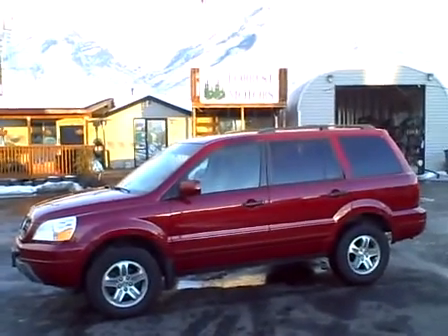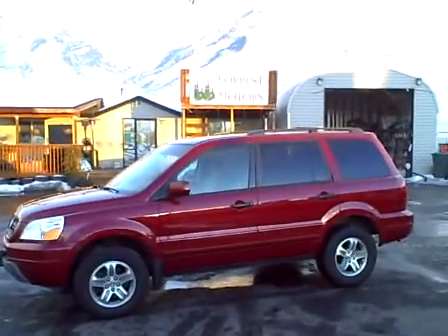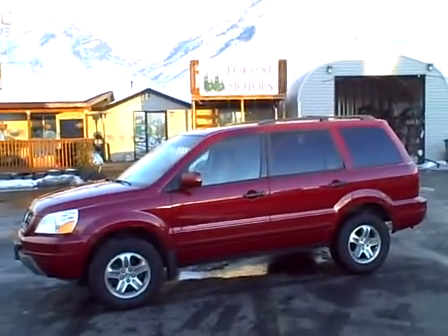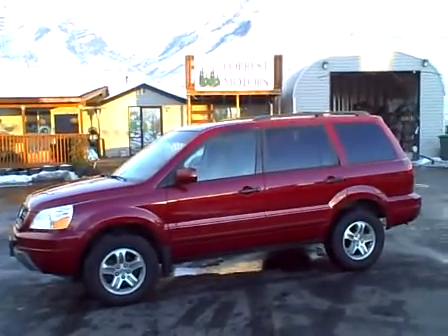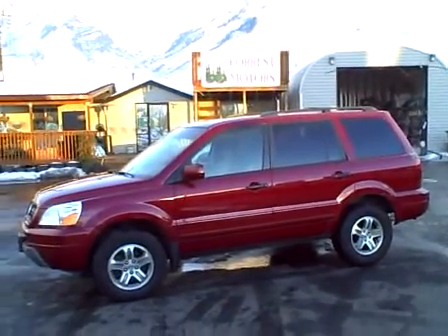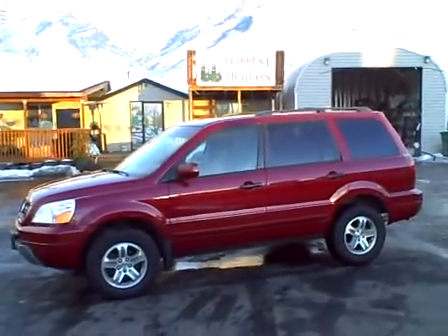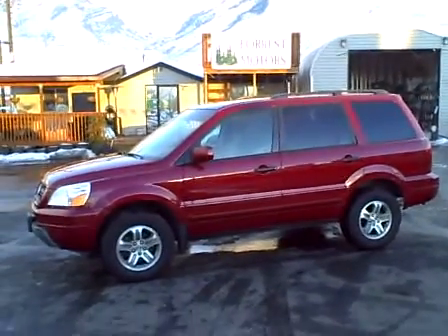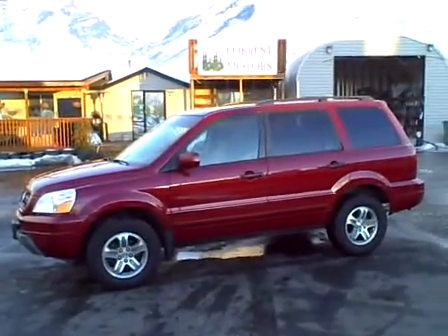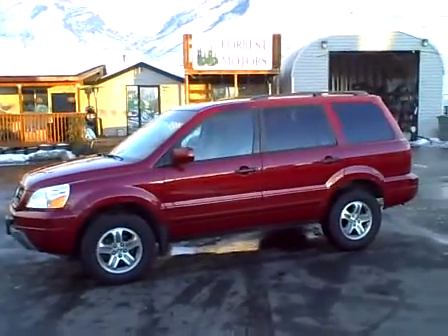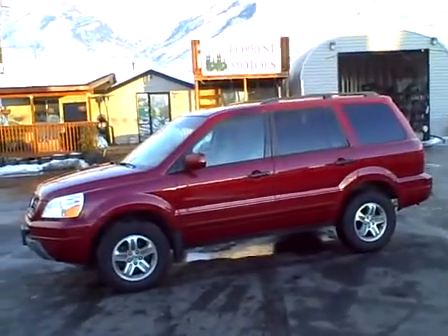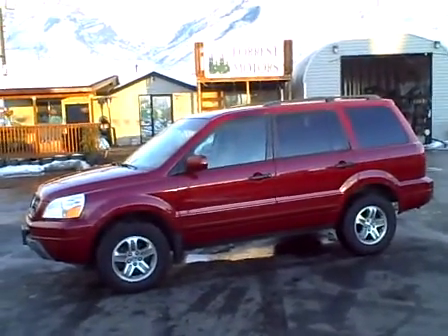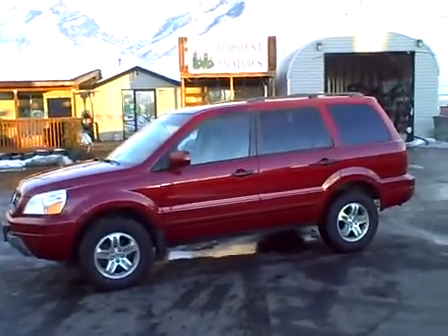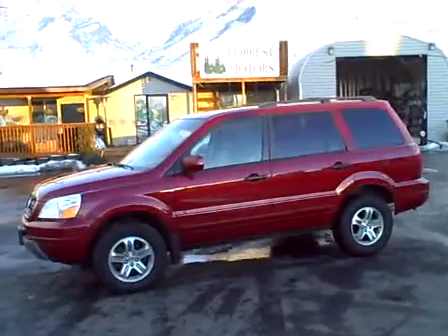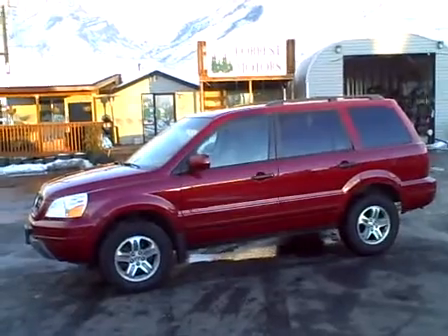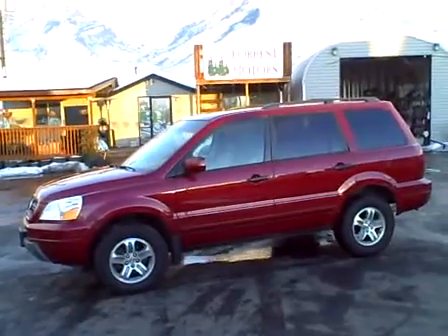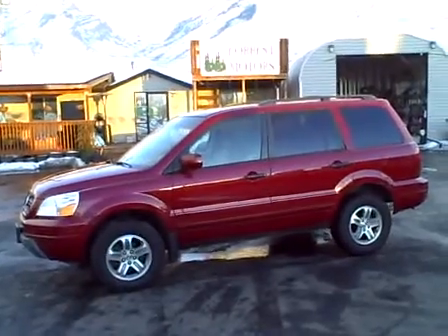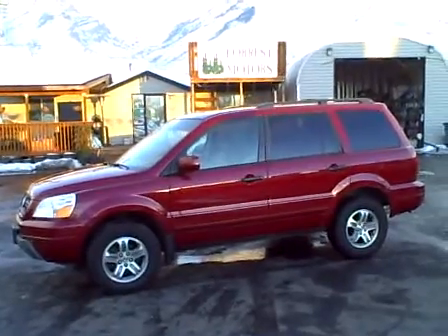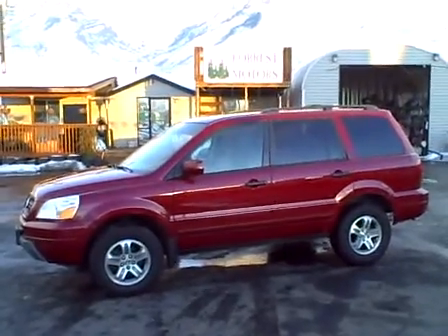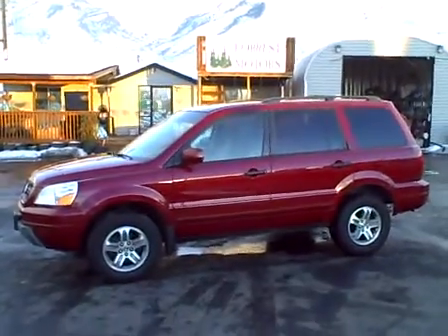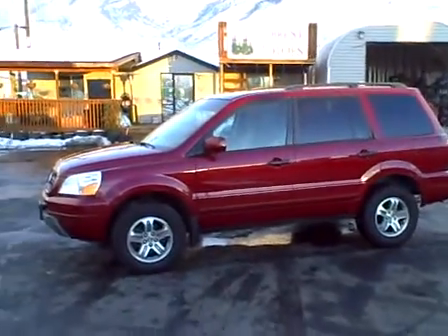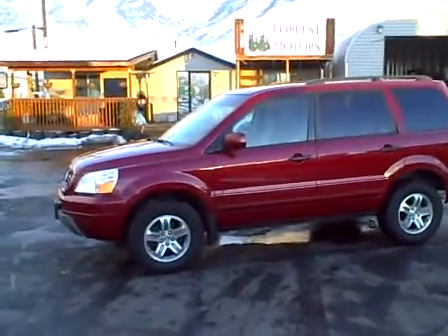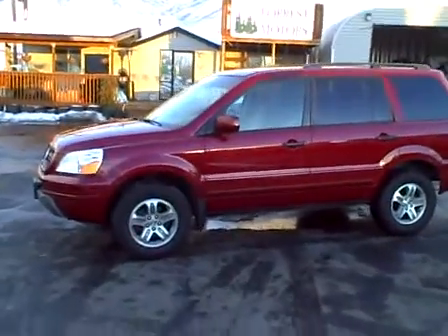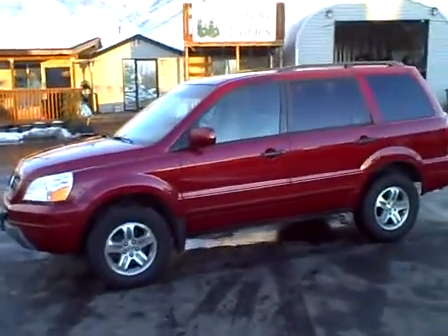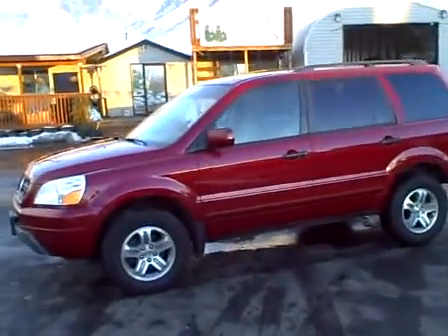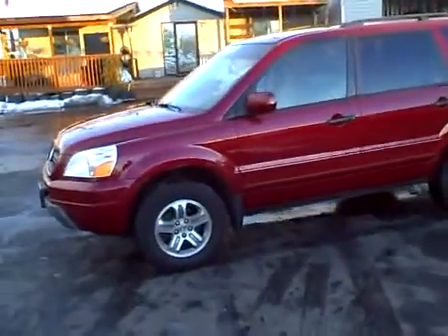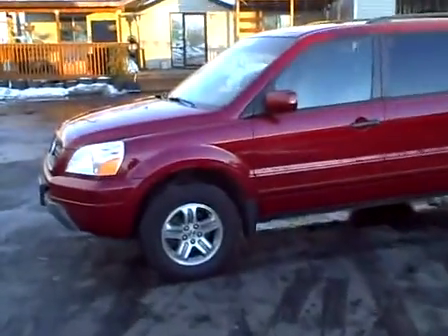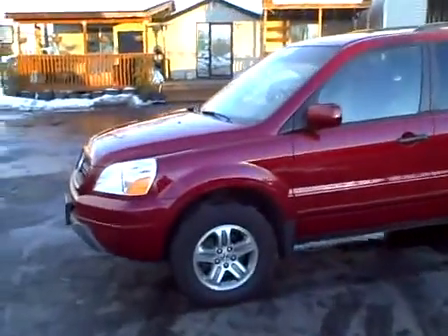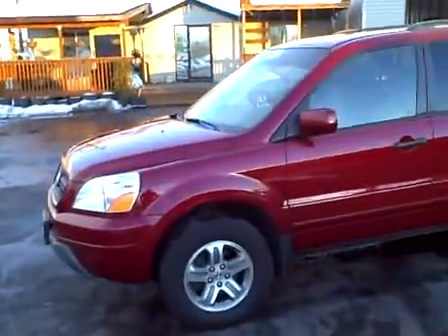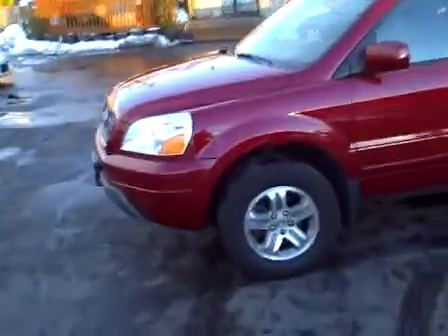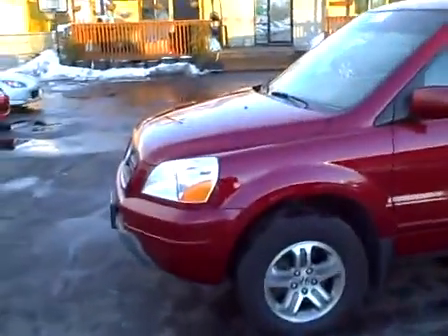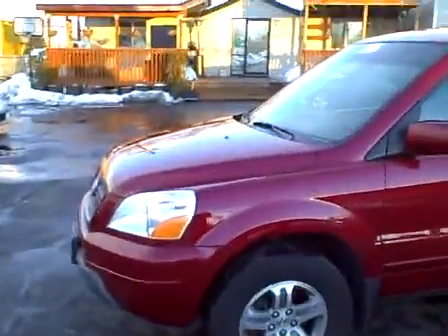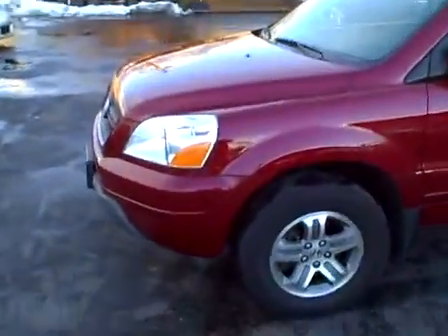2005 Honda Pilot EX, 71,000 miles. This Pilot's in great shape.